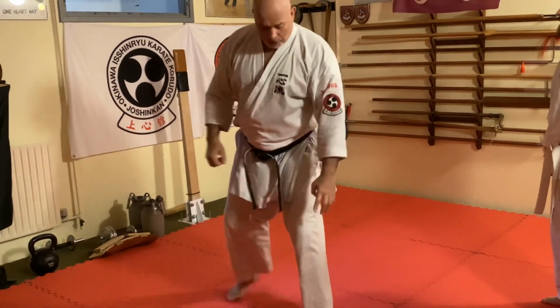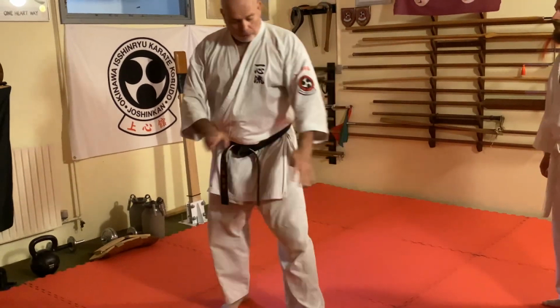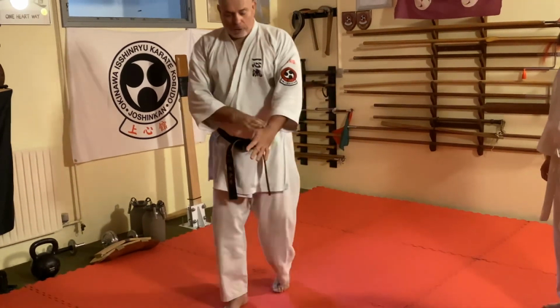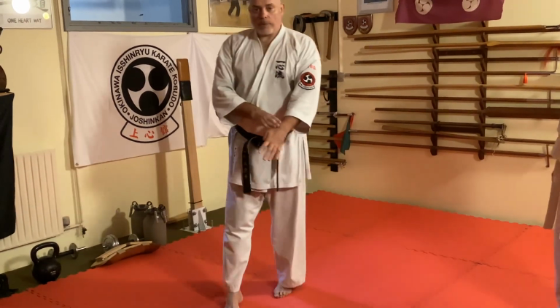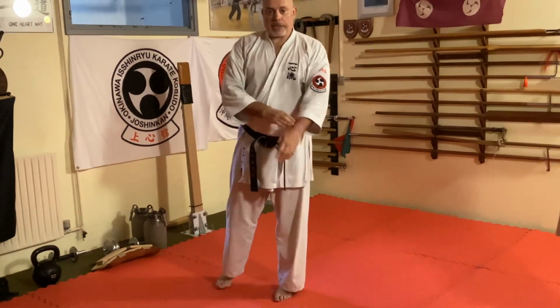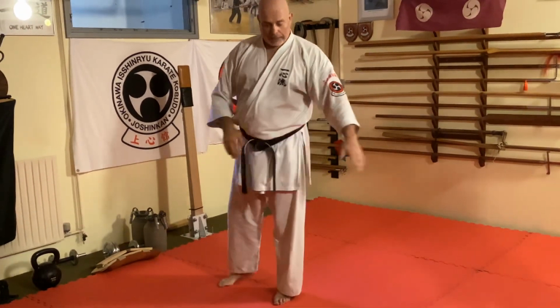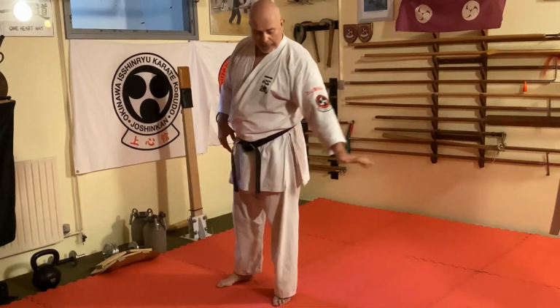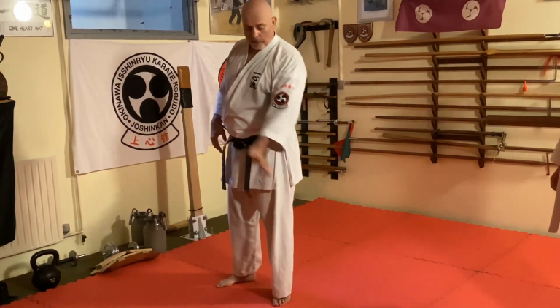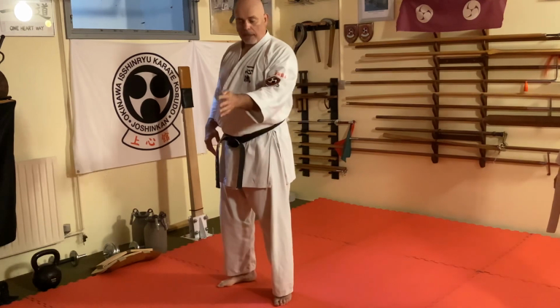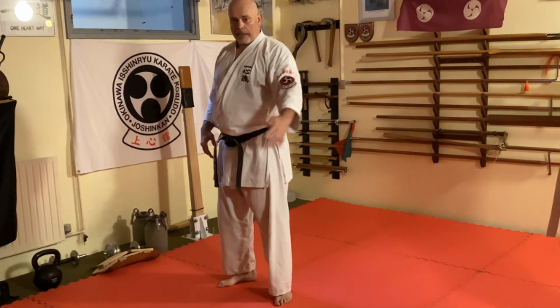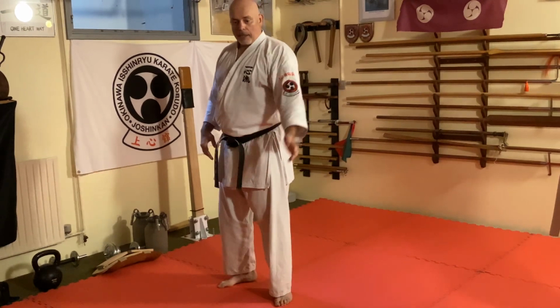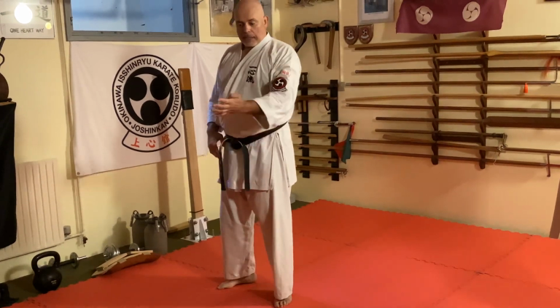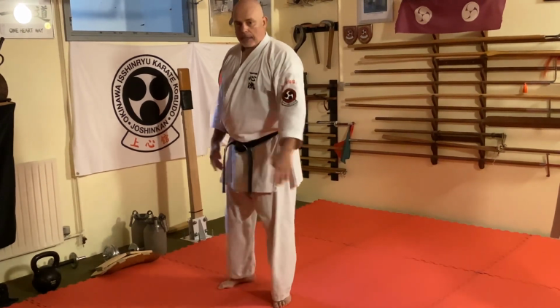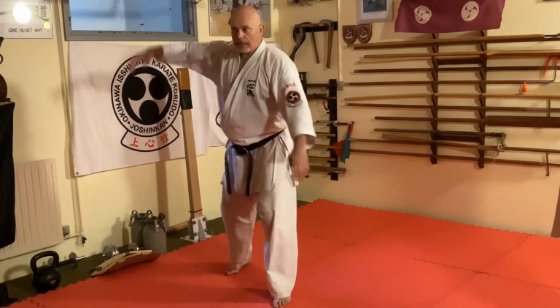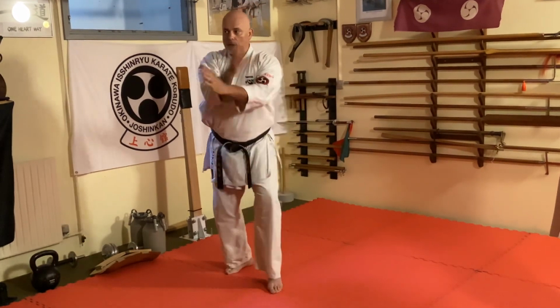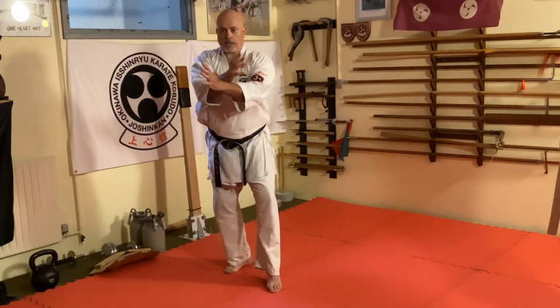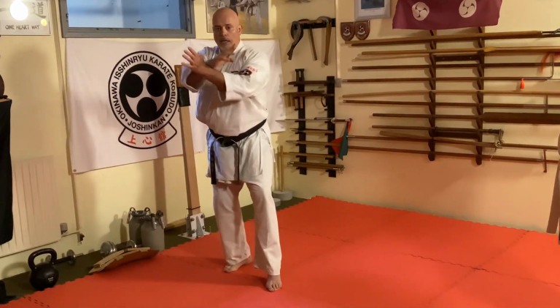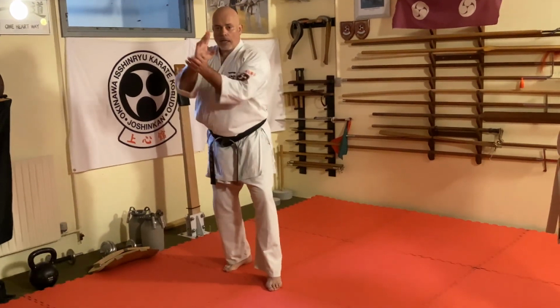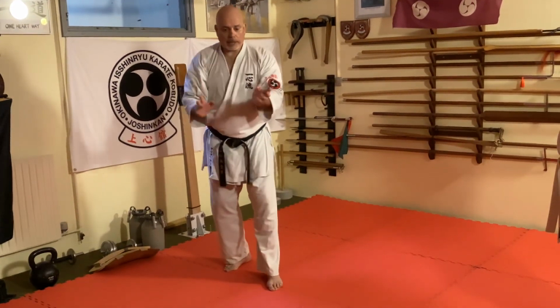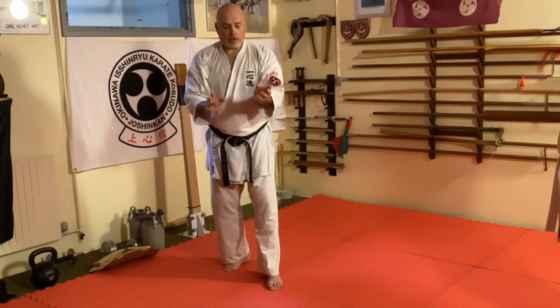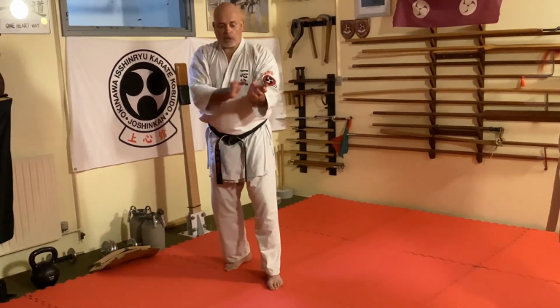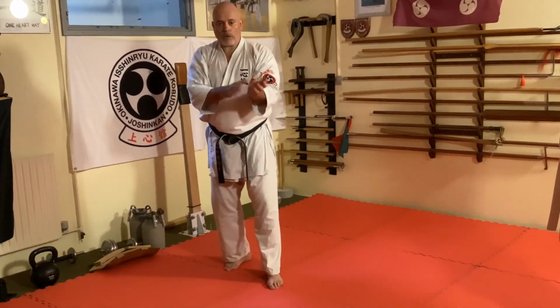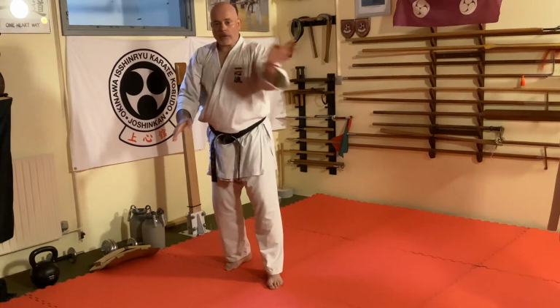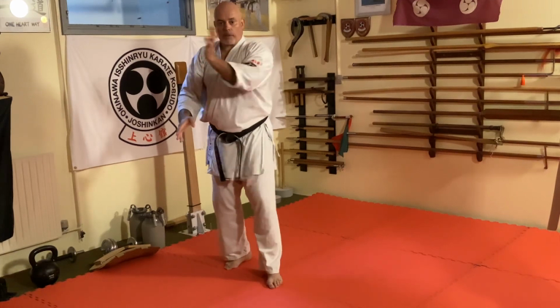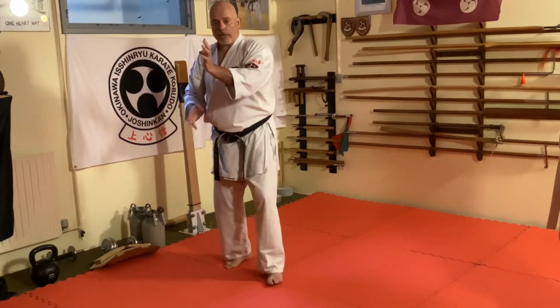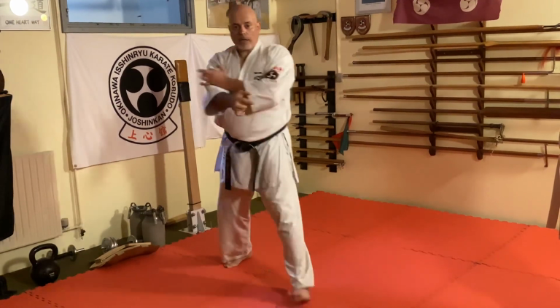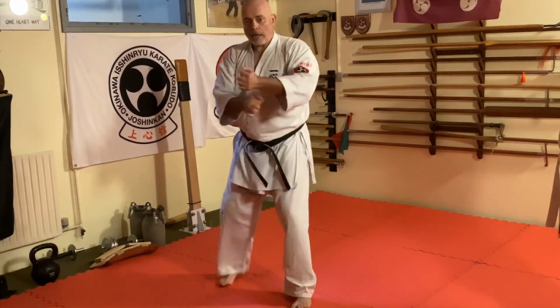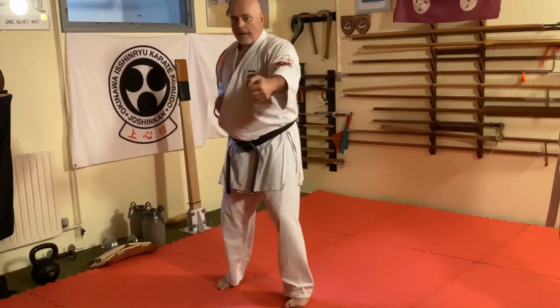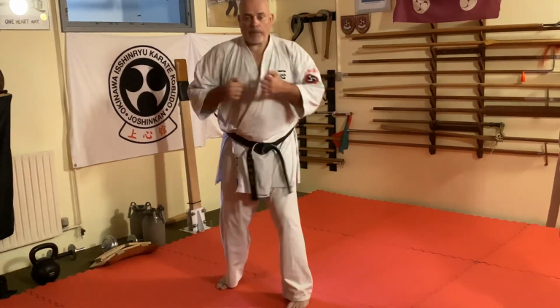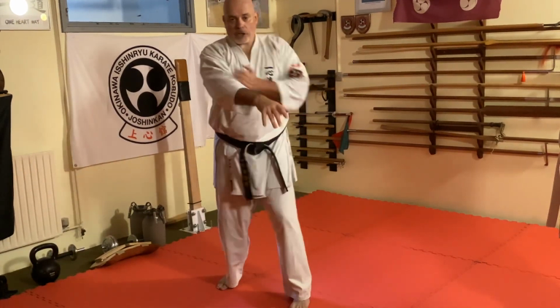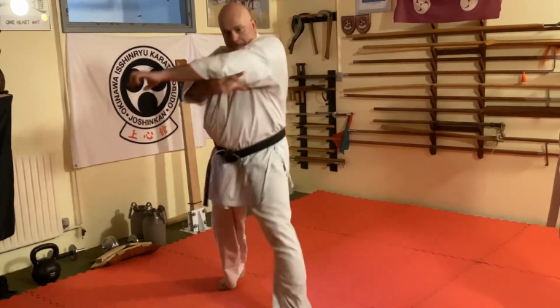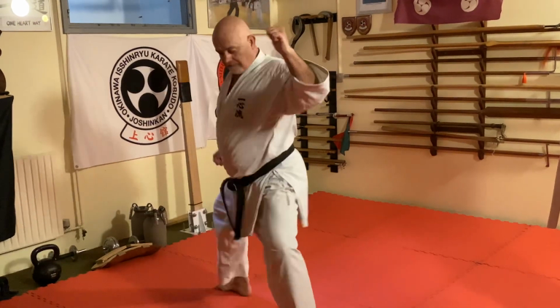The first movement here is actually a hooking technique. And then you hit, then you let it go, then you block here, grab, punch.